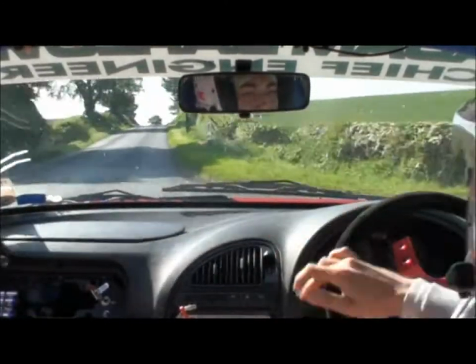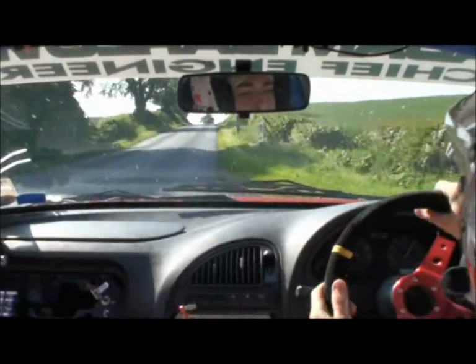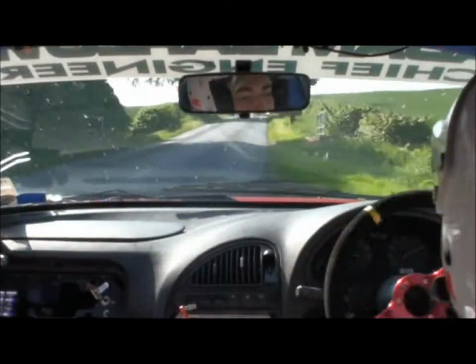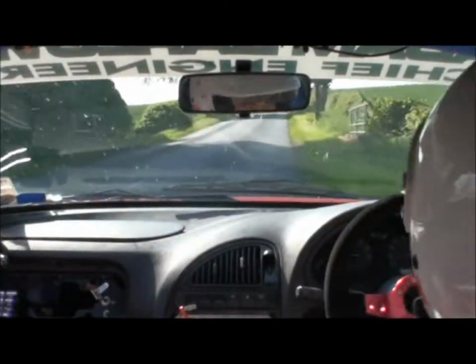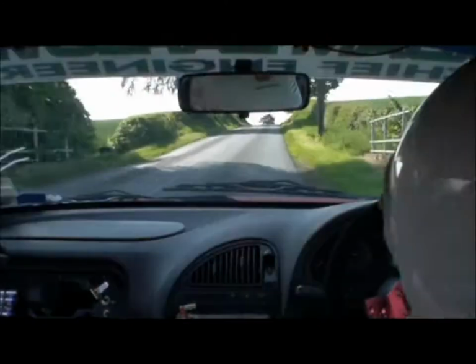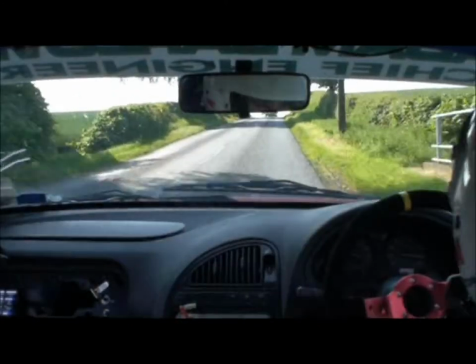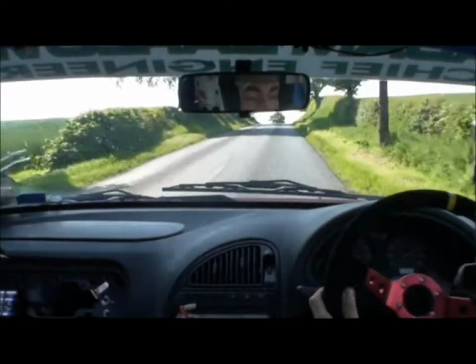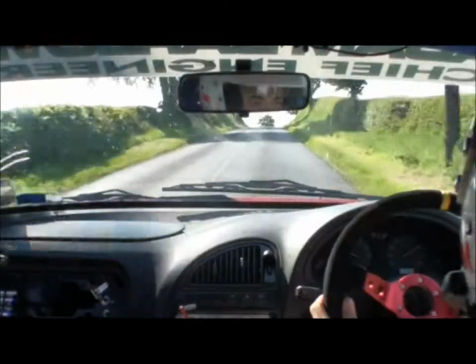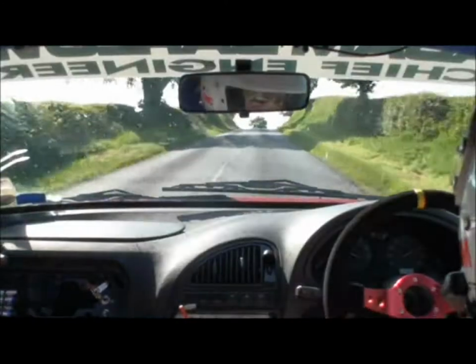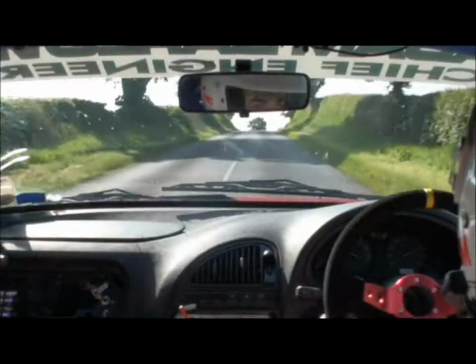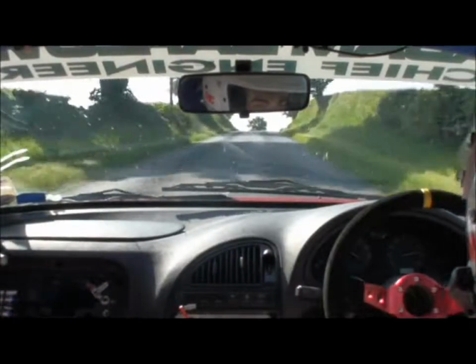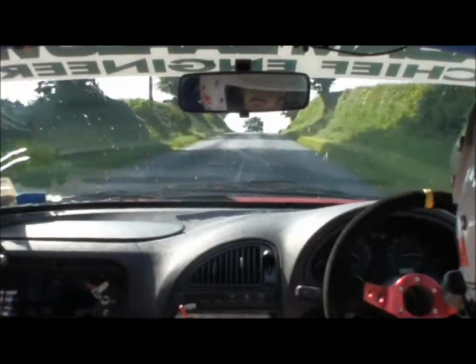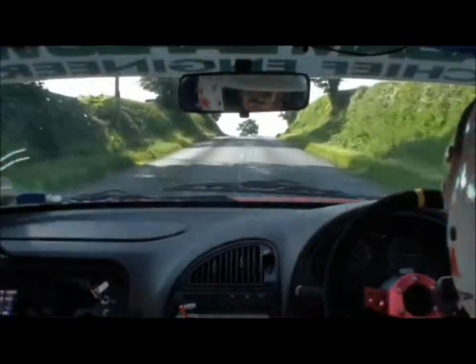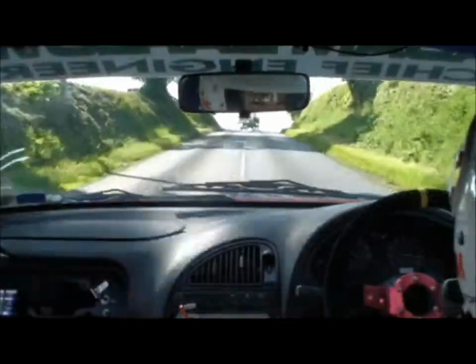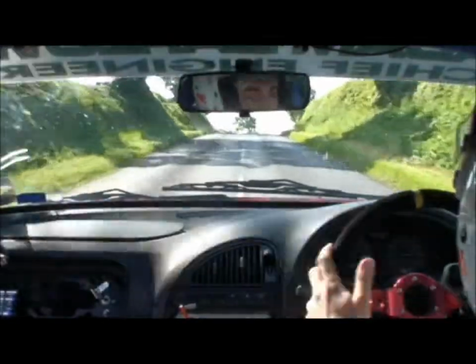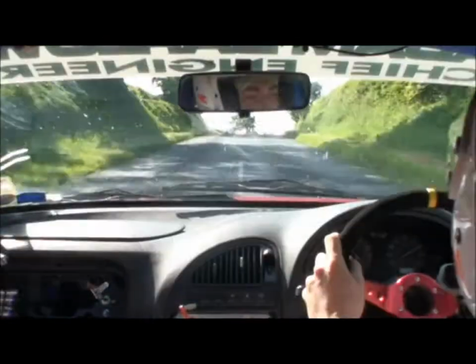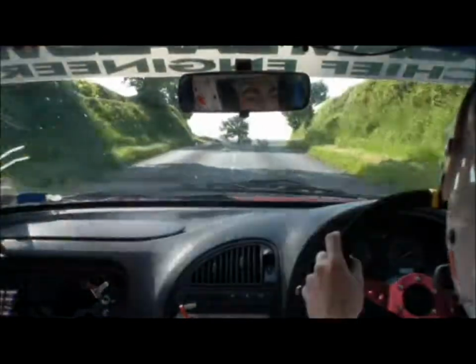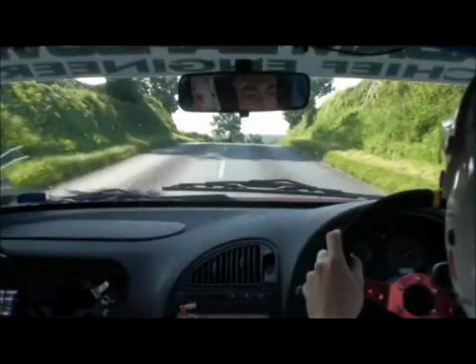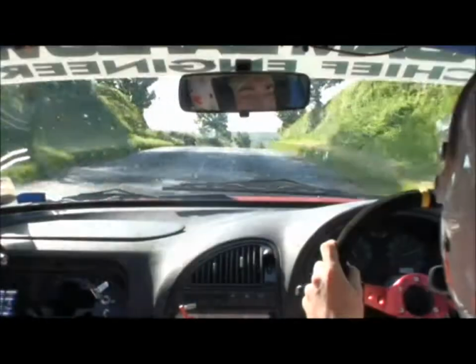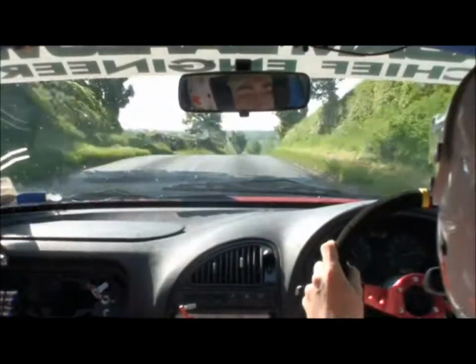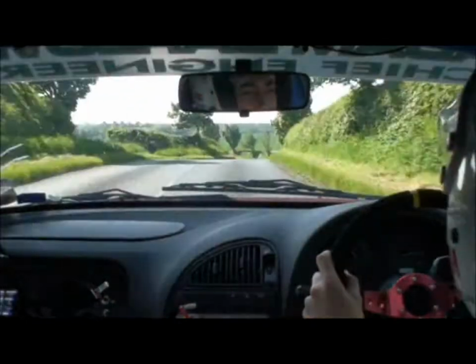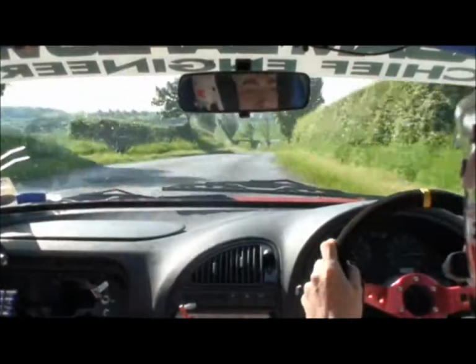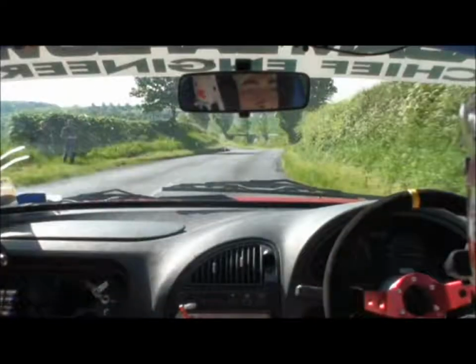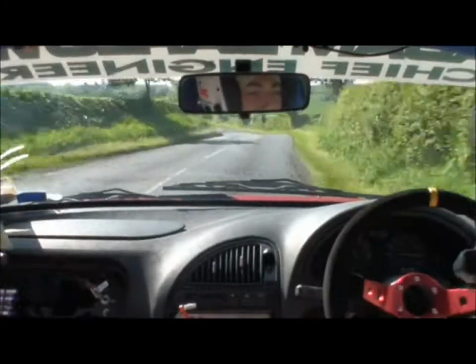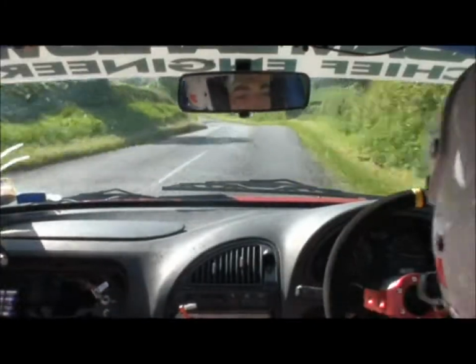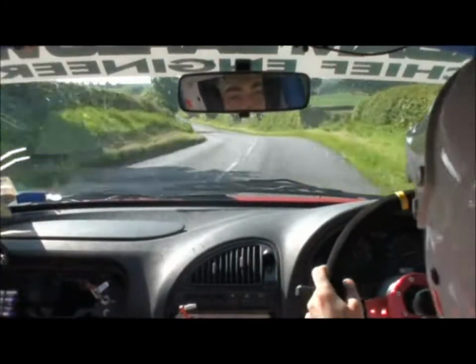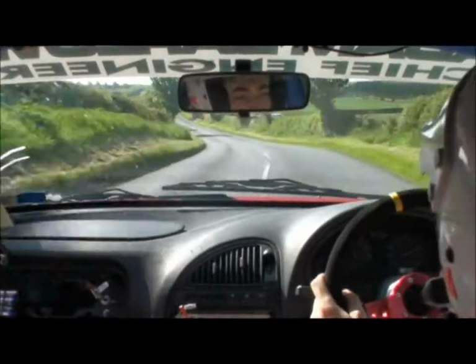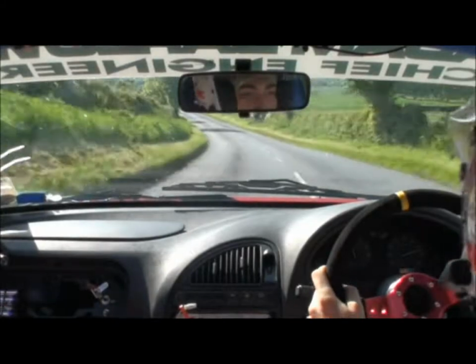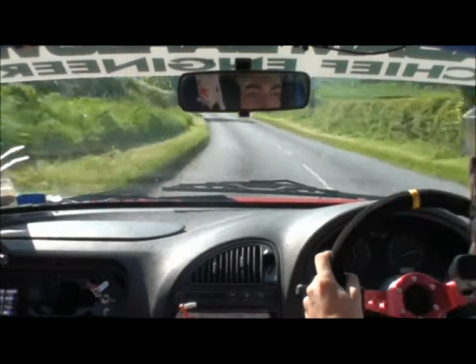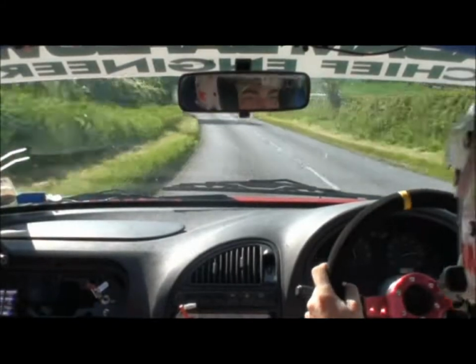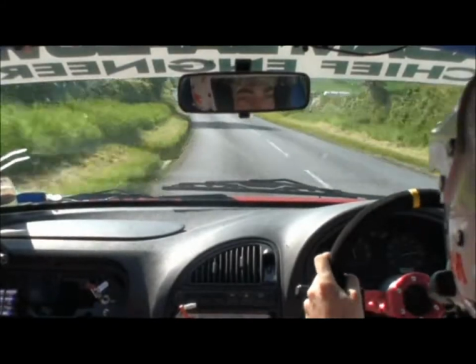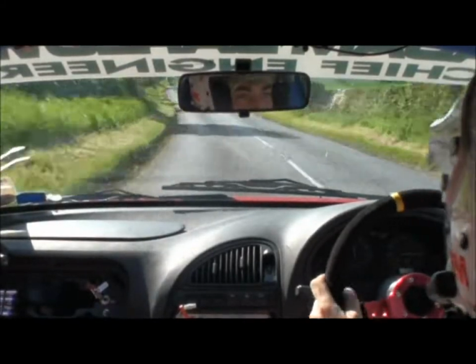Right 1 over crest into left 2 plus, keep it pinned. Right 1 over crest into left 2 plus, 60. Caution, chicane, big jump, keep left, 130.